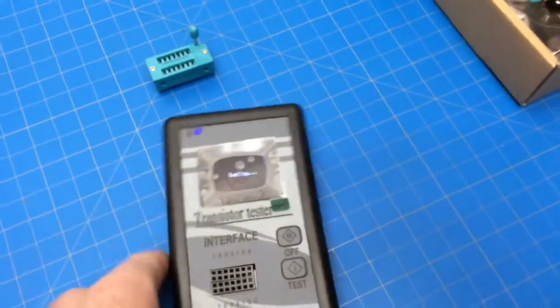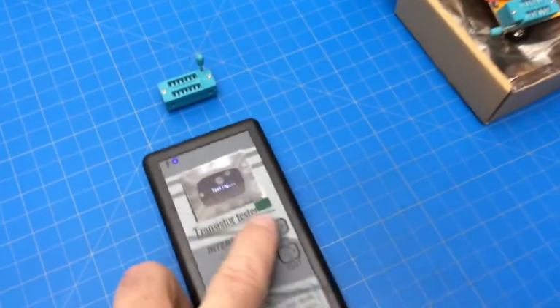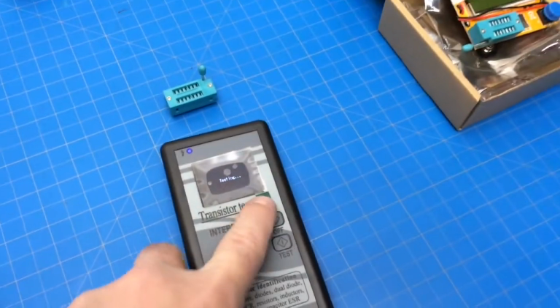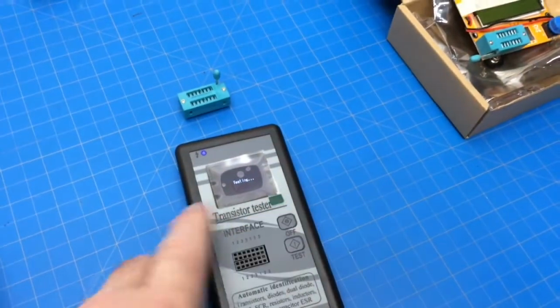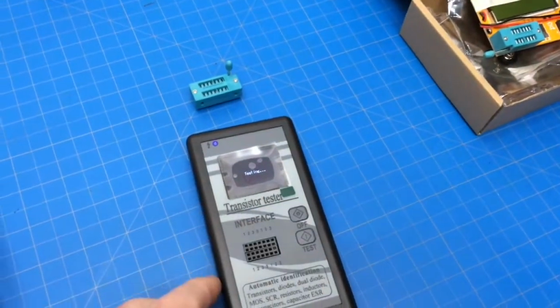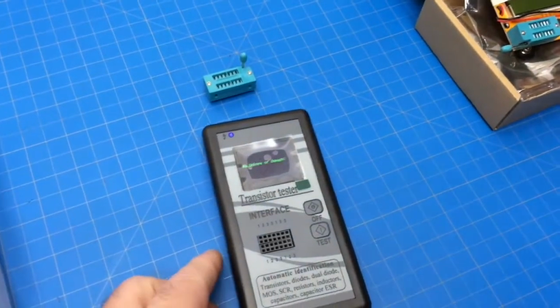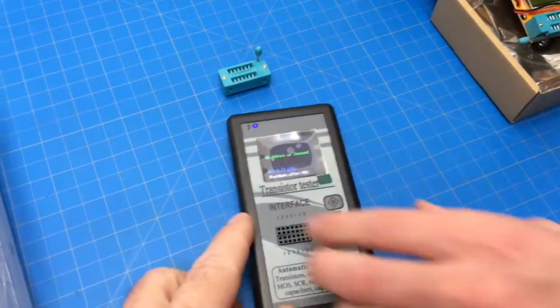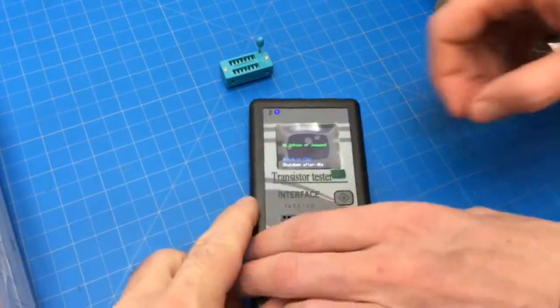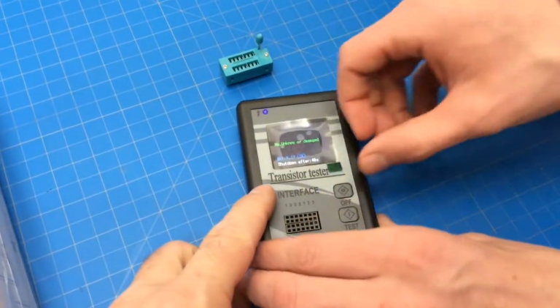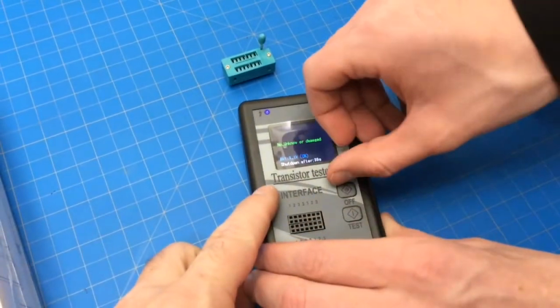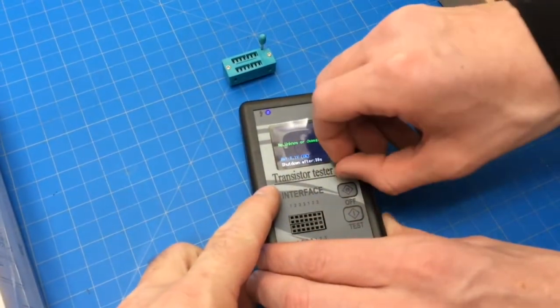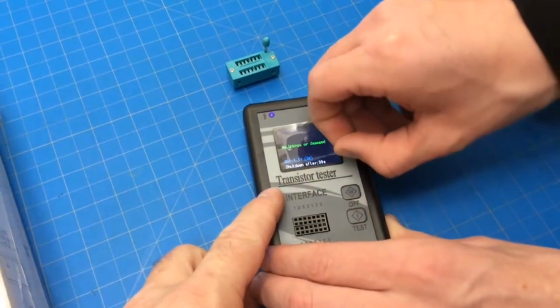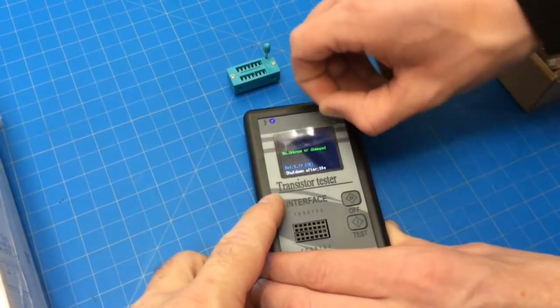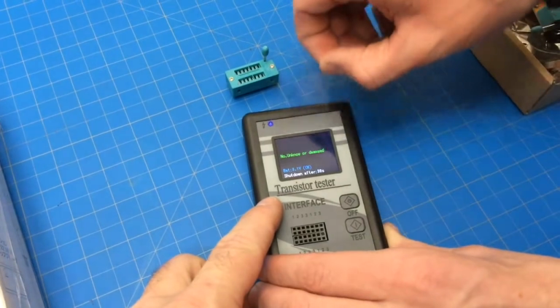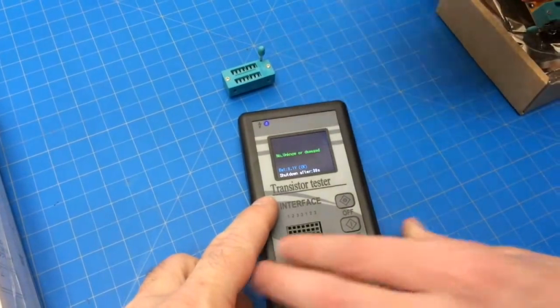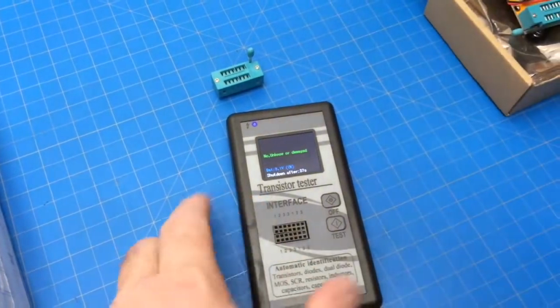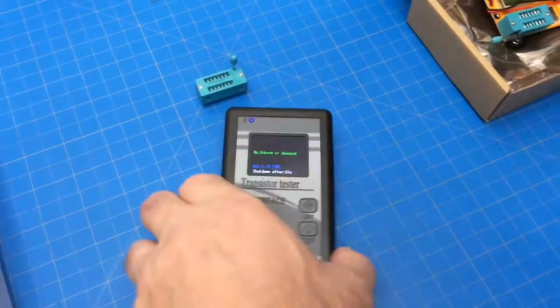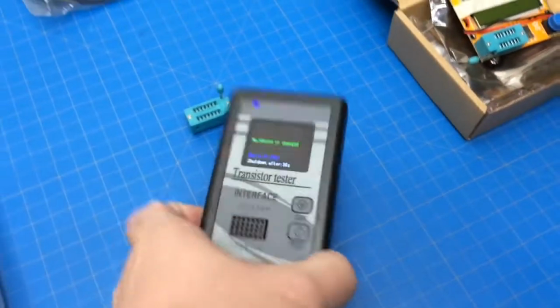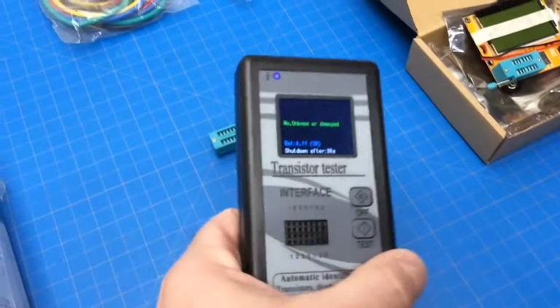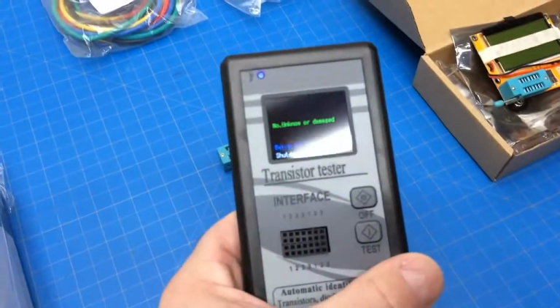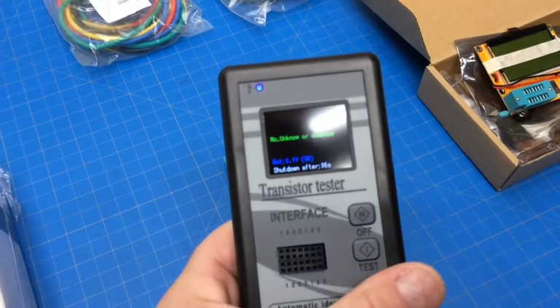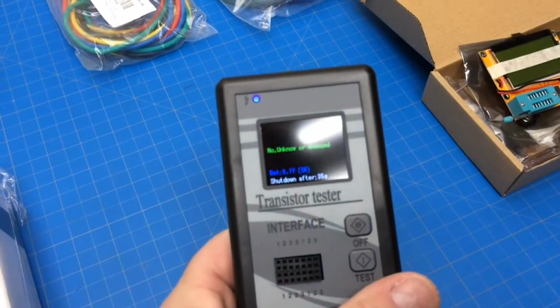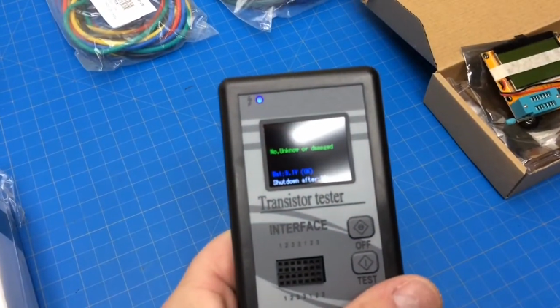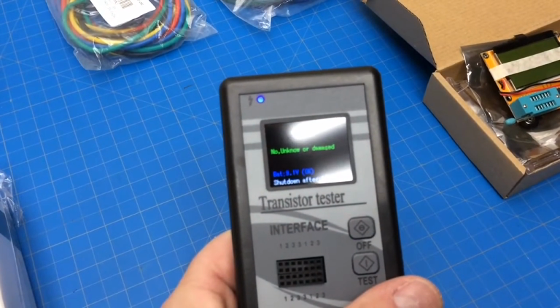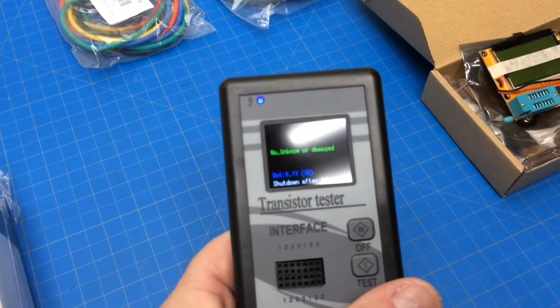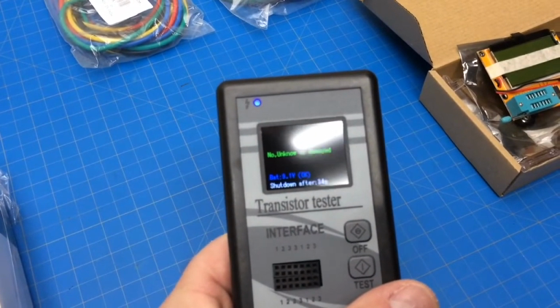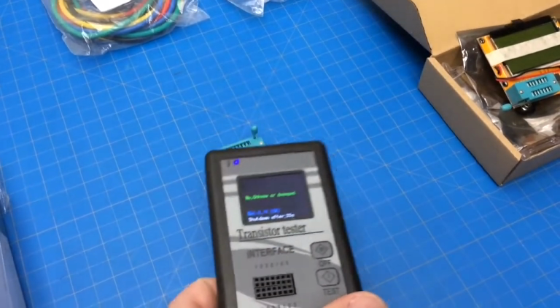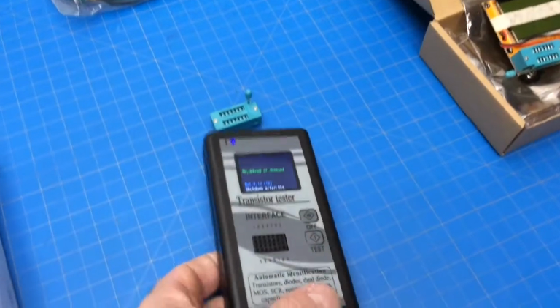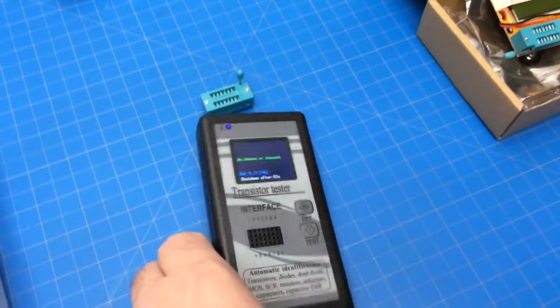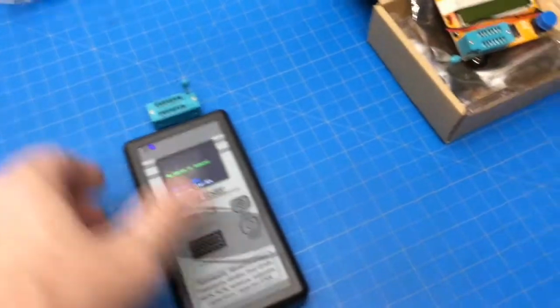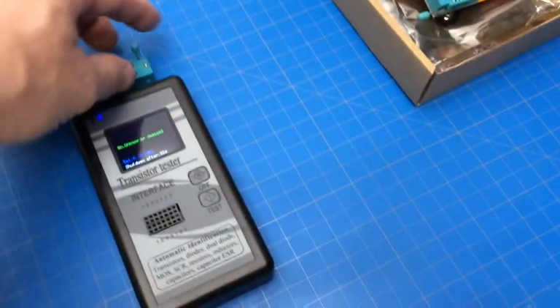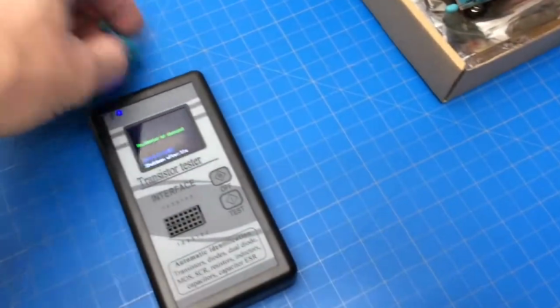Peel that off. It shuts down after 34 more seconds — that's pretty cool.